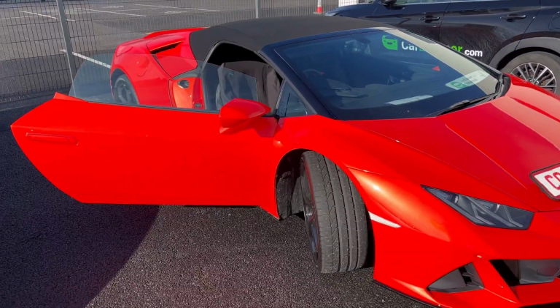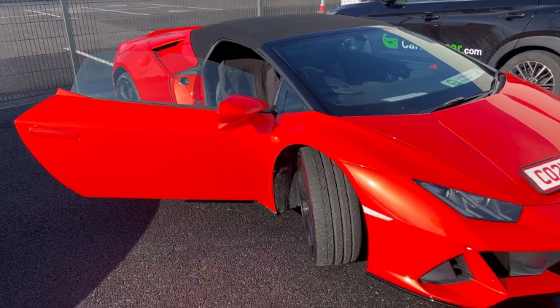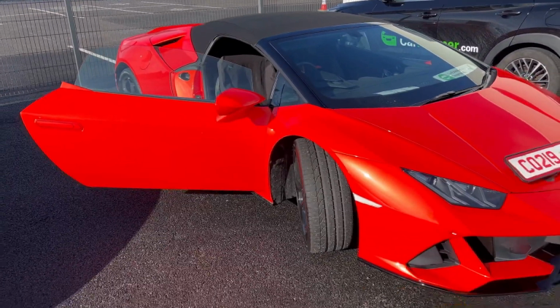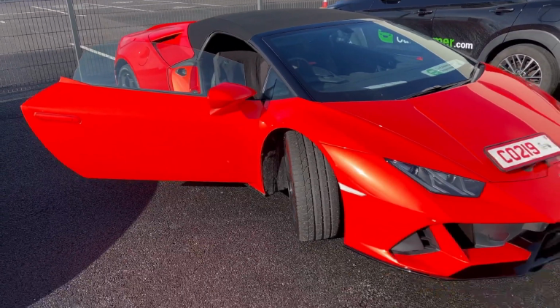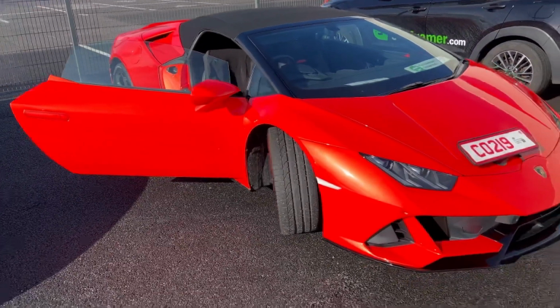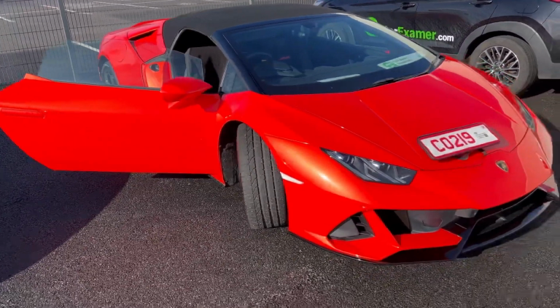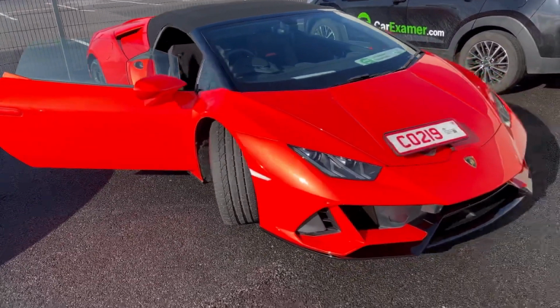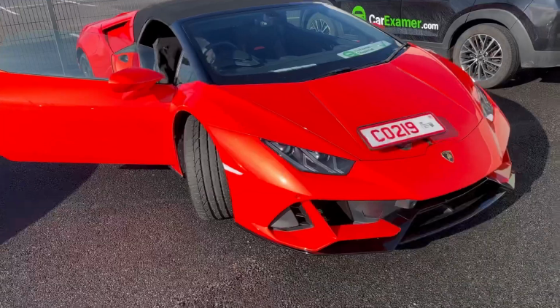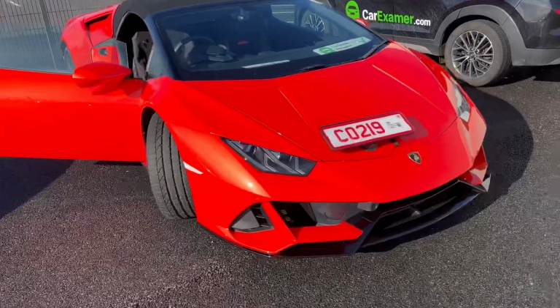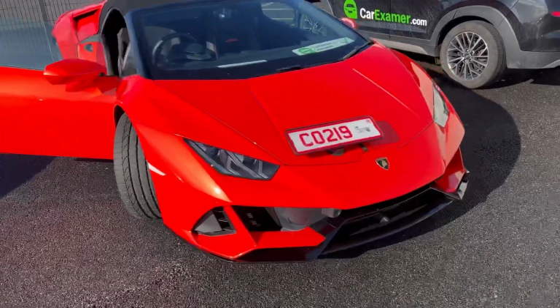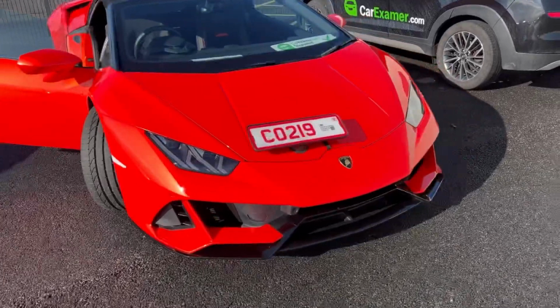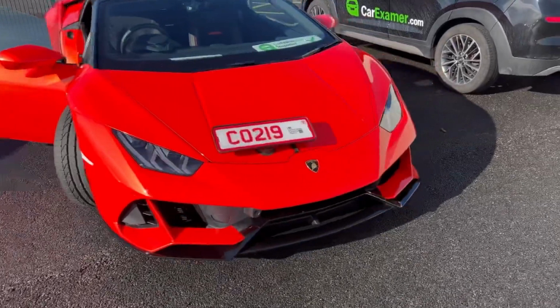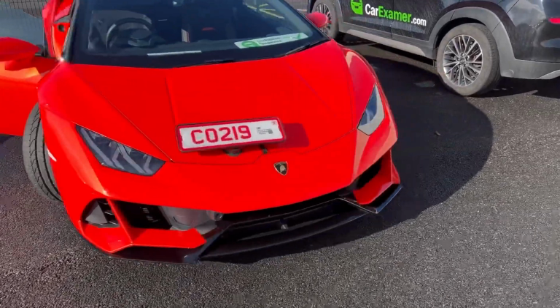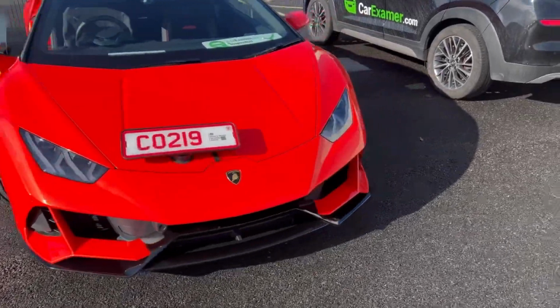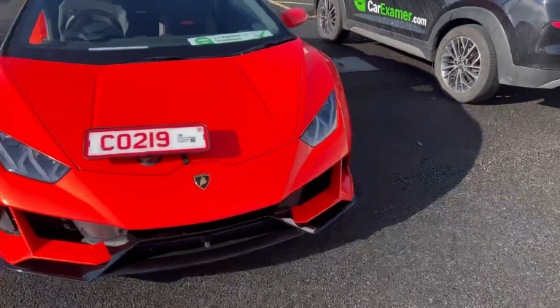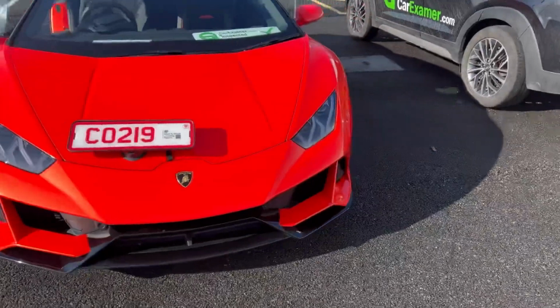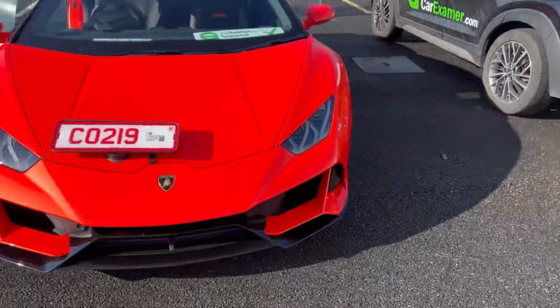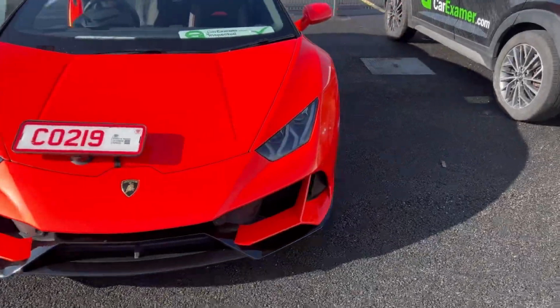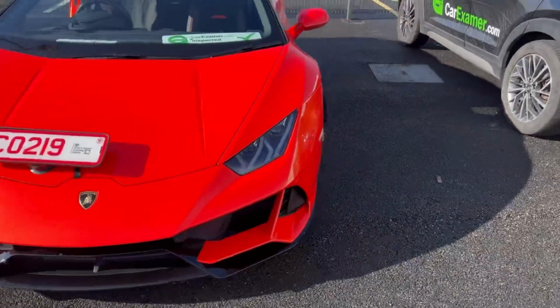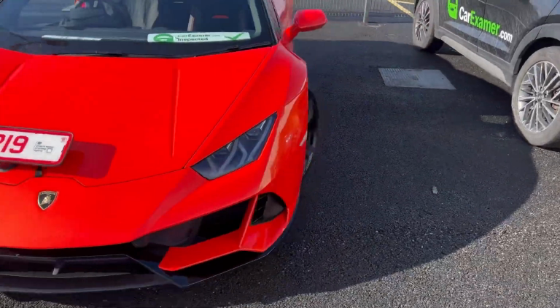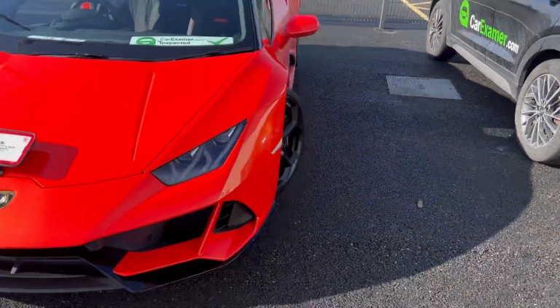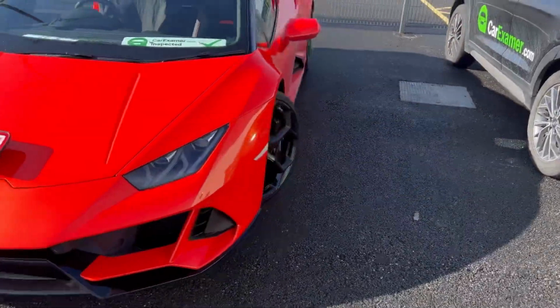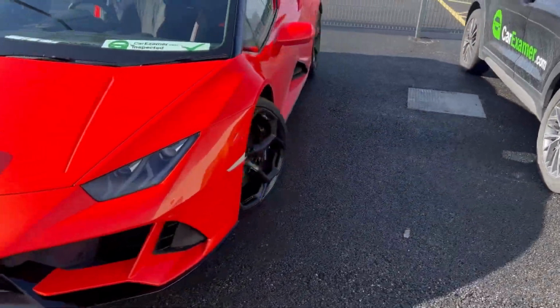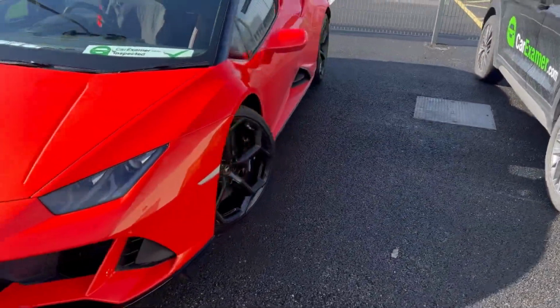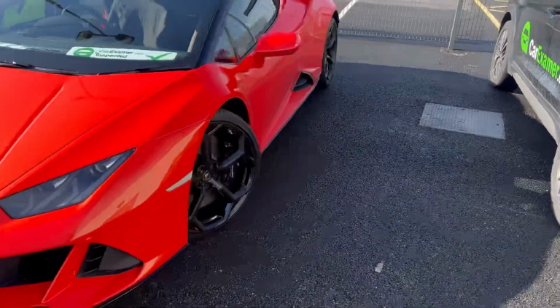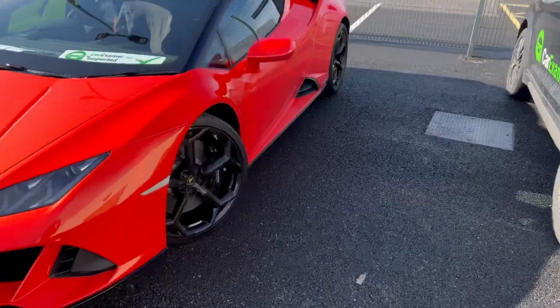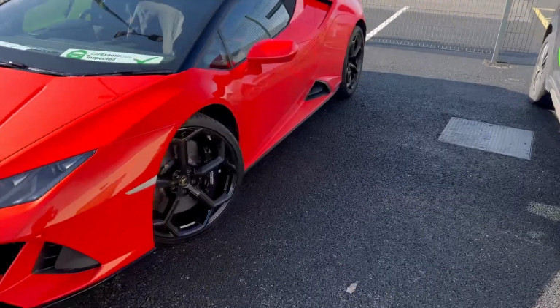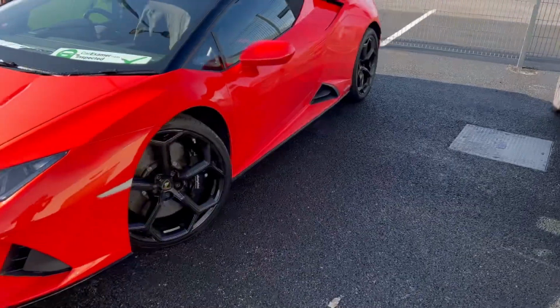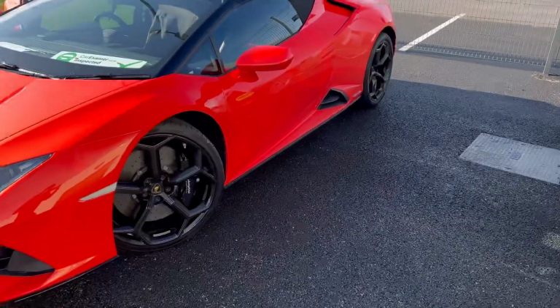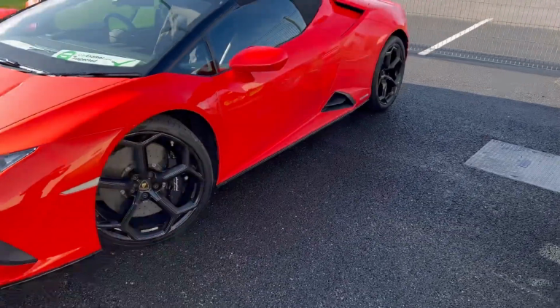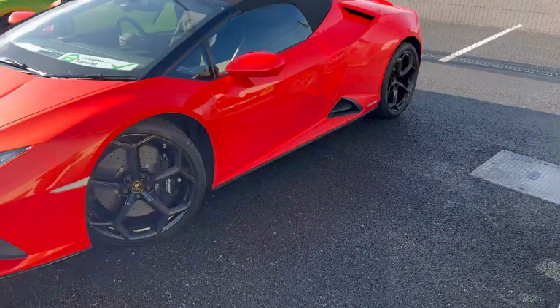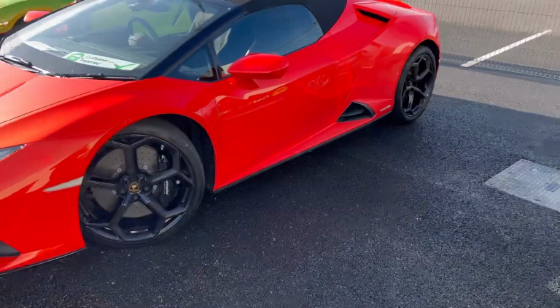Hi, my name is Klaus and we've inspected today this Lamborghini Huracán Evo. I can confirm that it drives and performs in a good — in an excellent — manner.